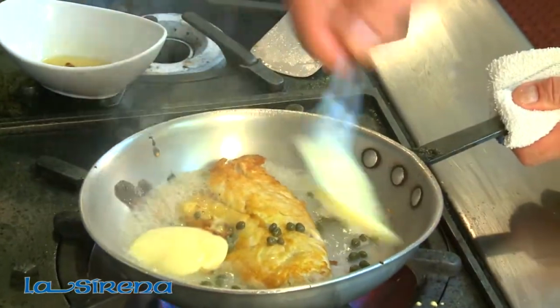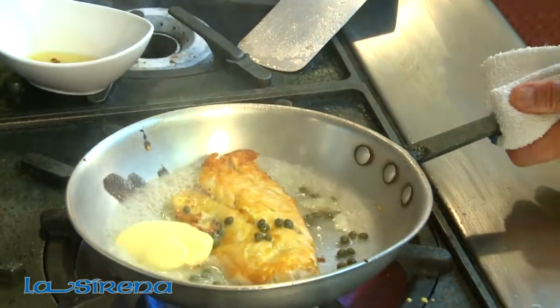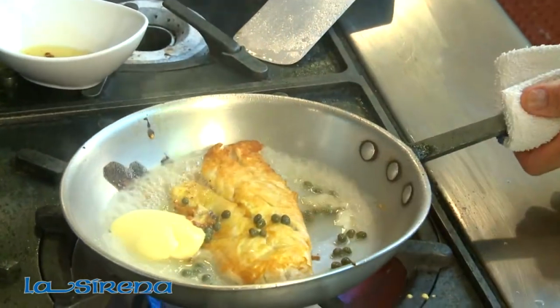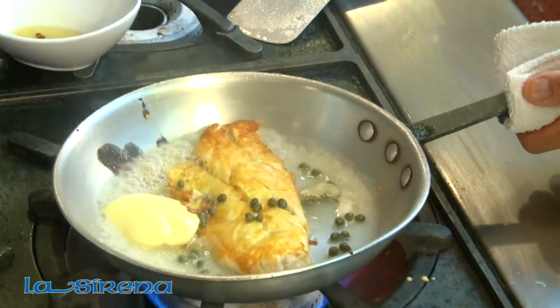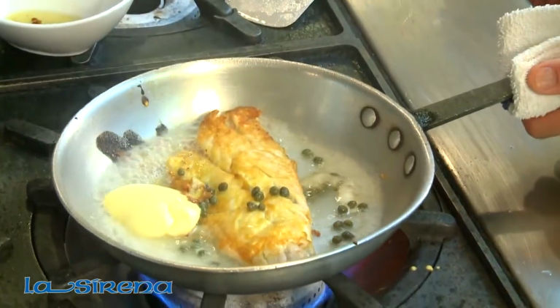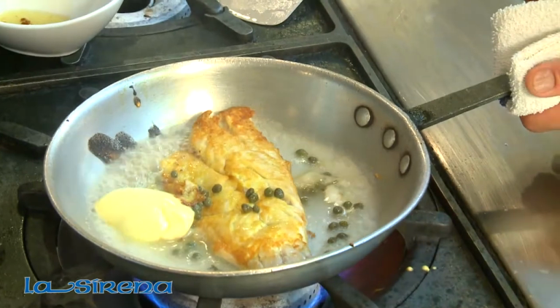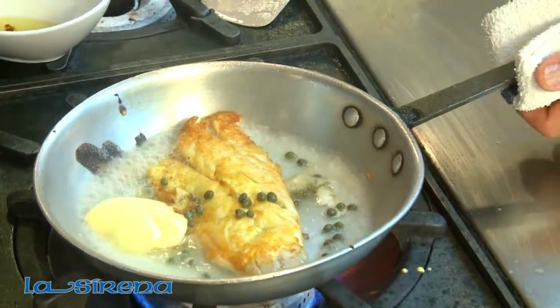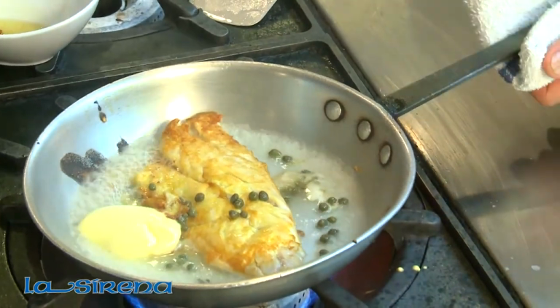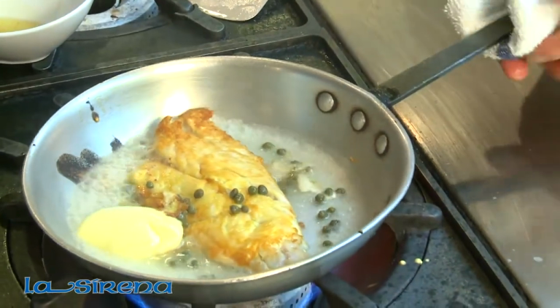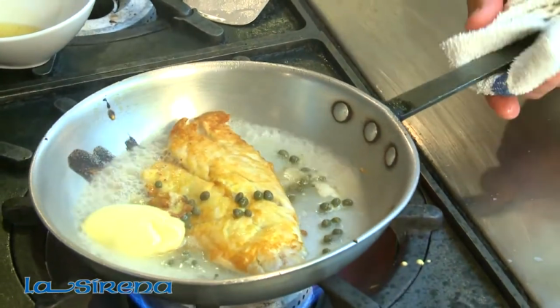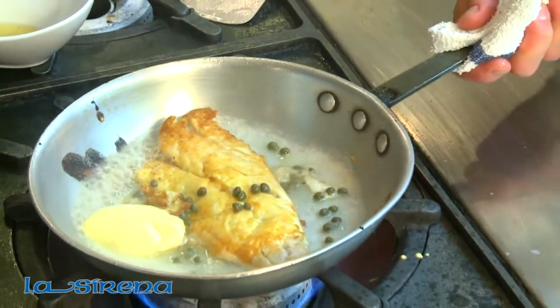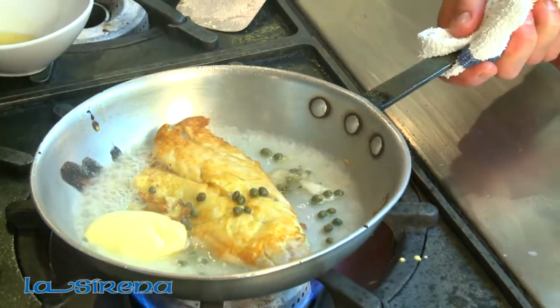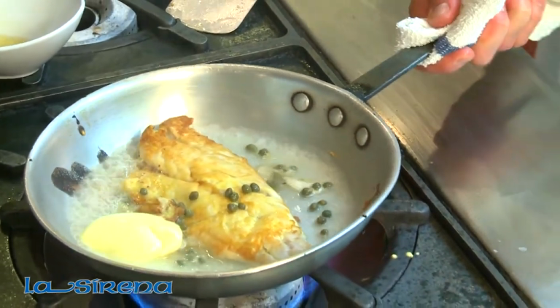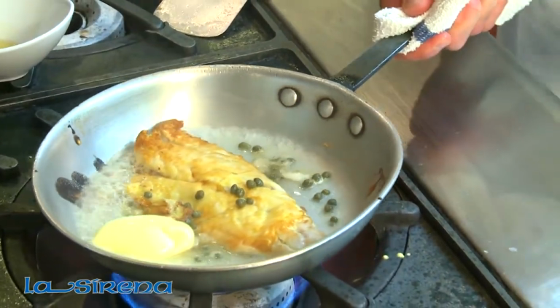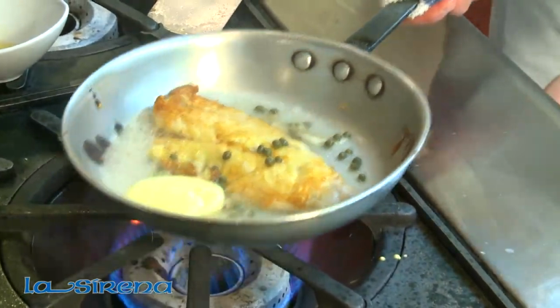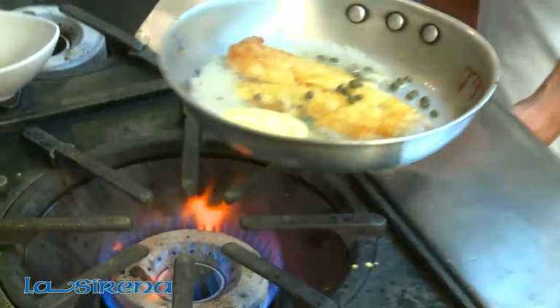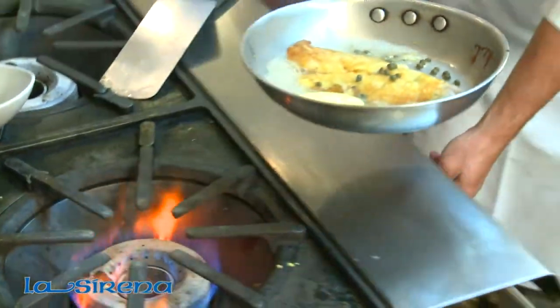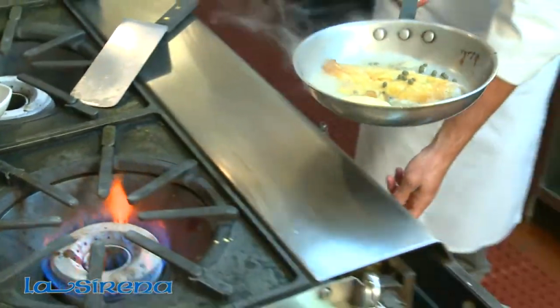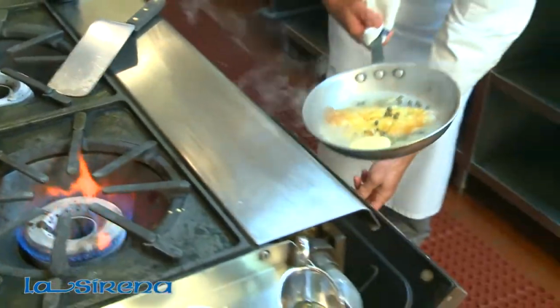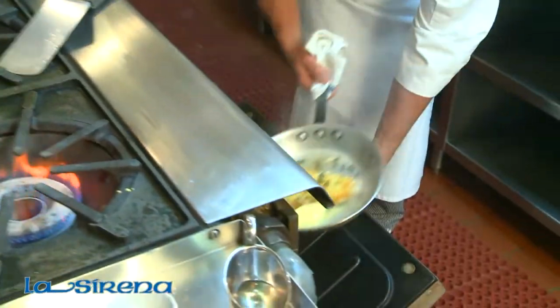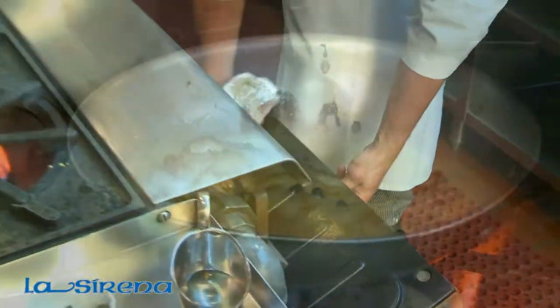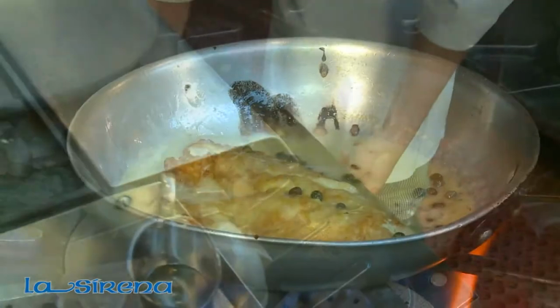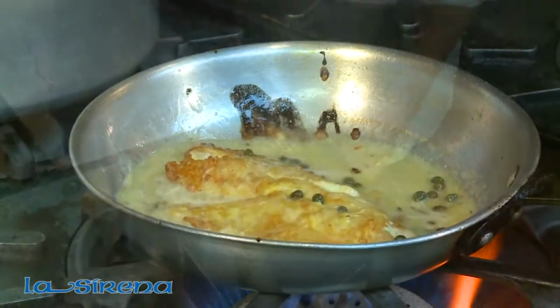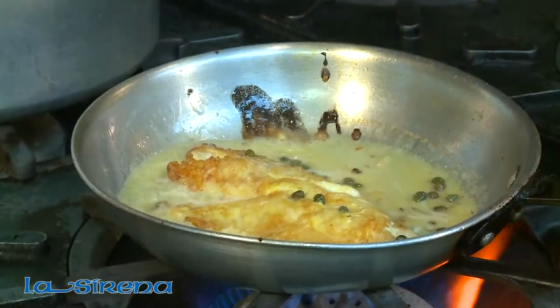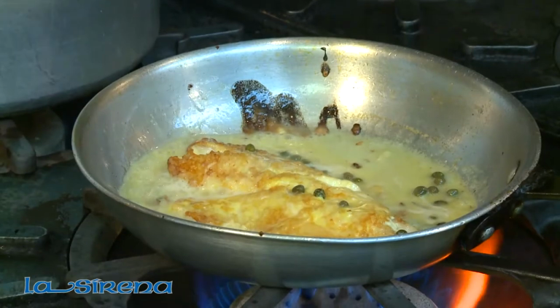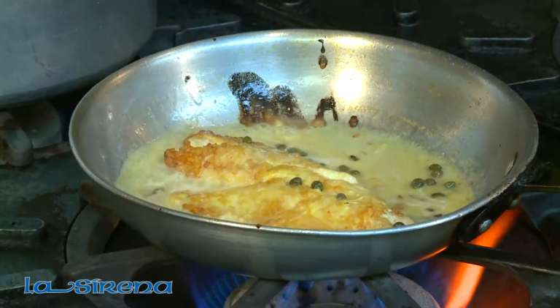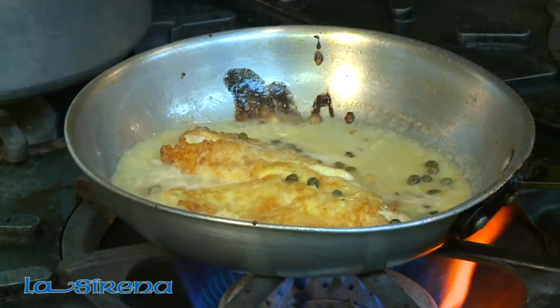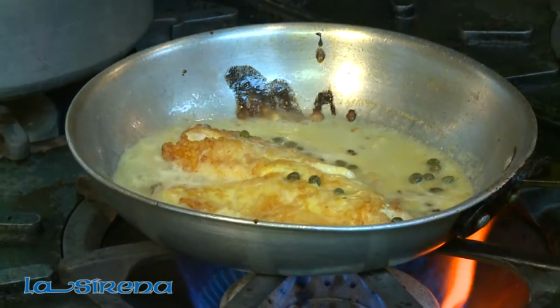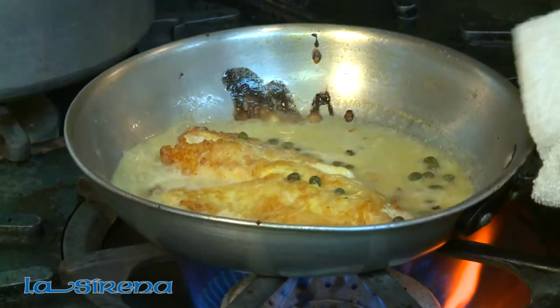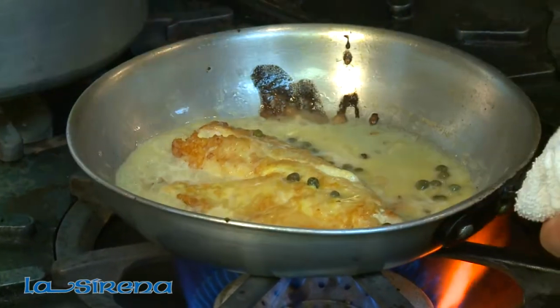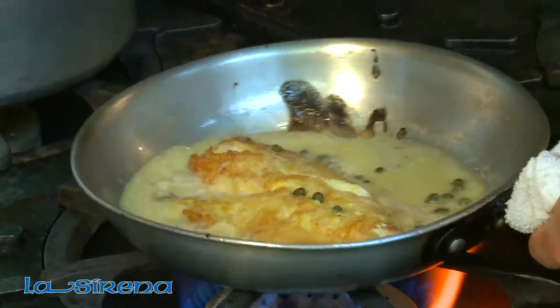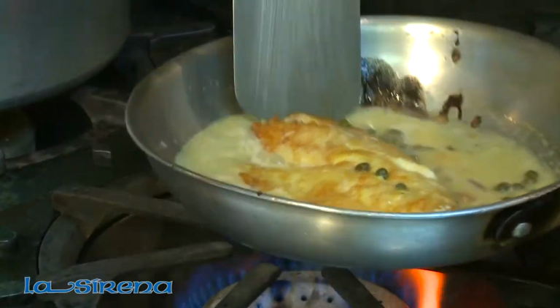We're going to place it in an oven at 375 for about 15 minutes. So it's been about 15 minutes and we're ready to finish the dish.